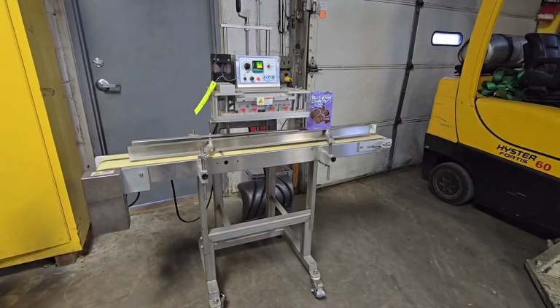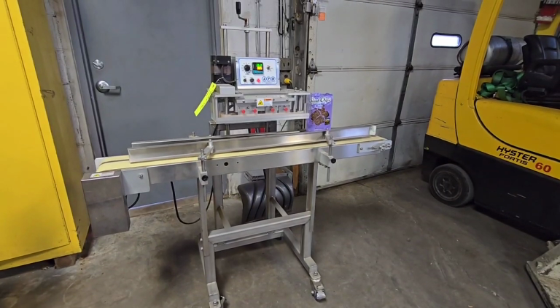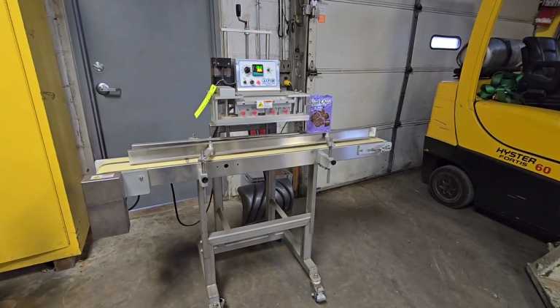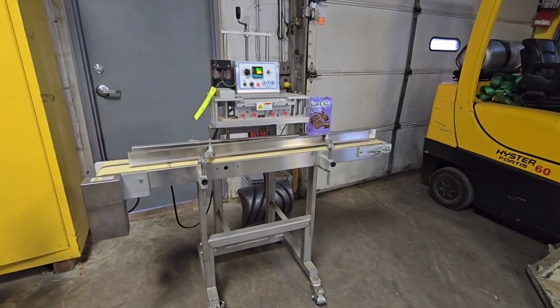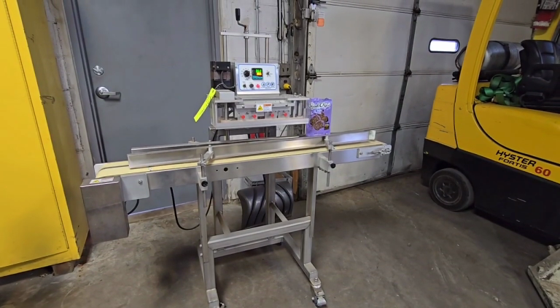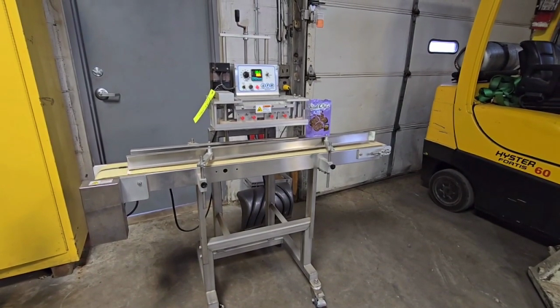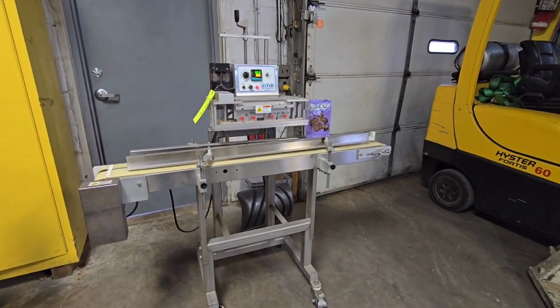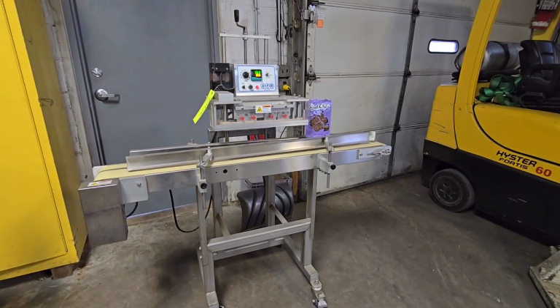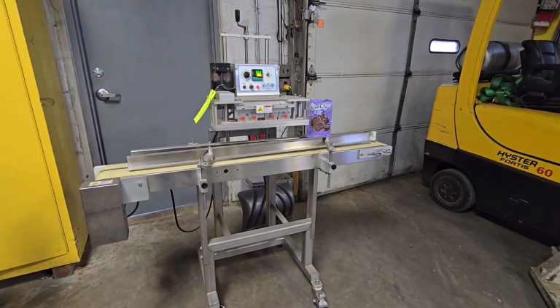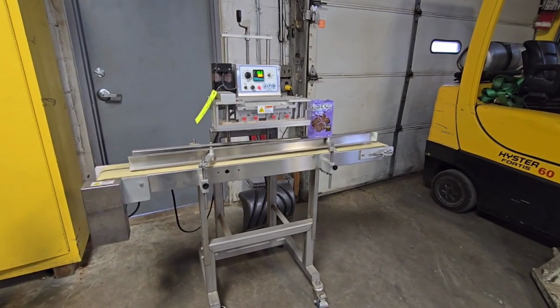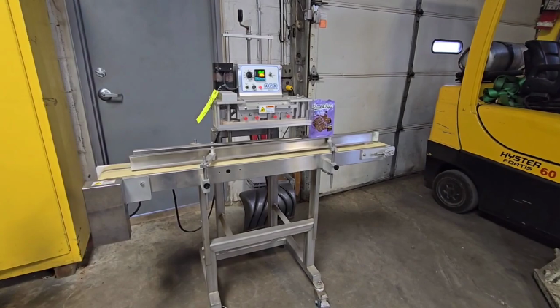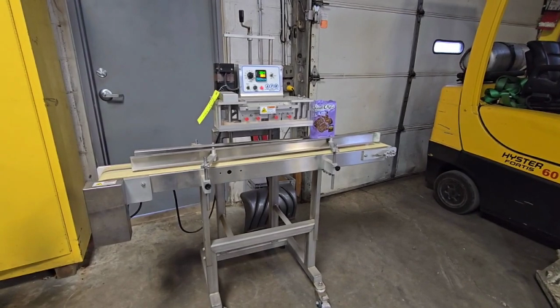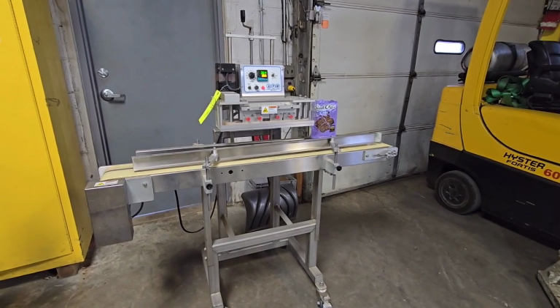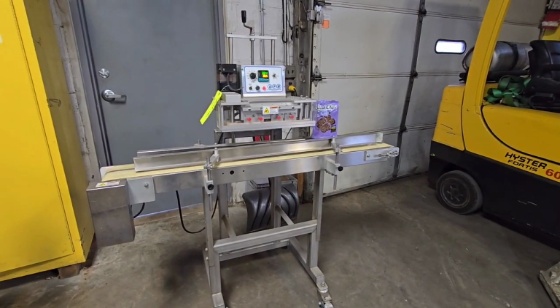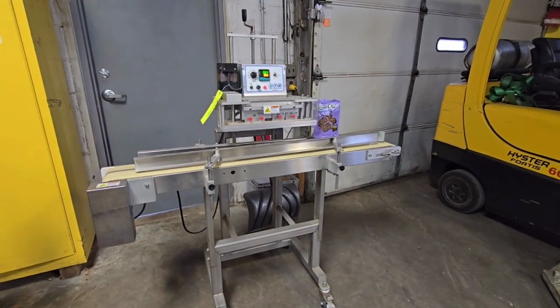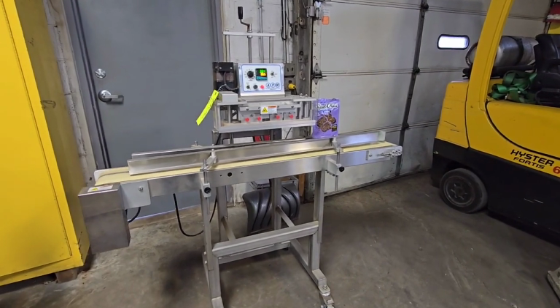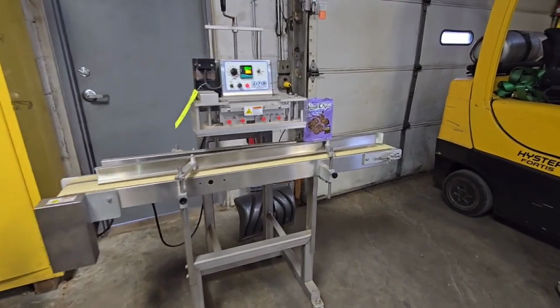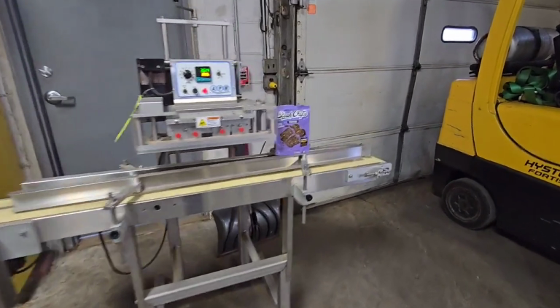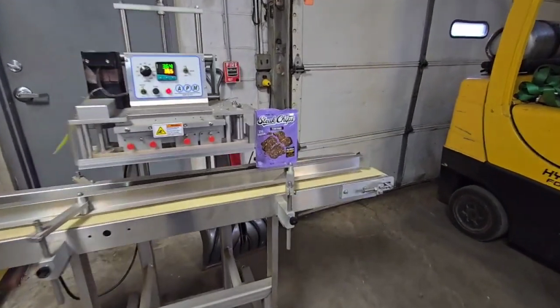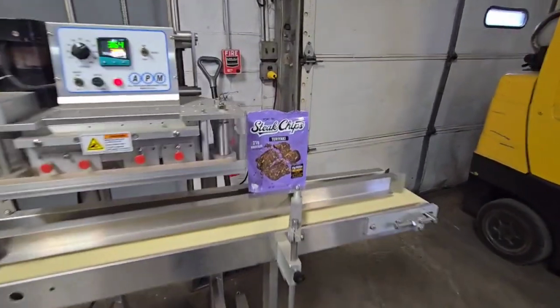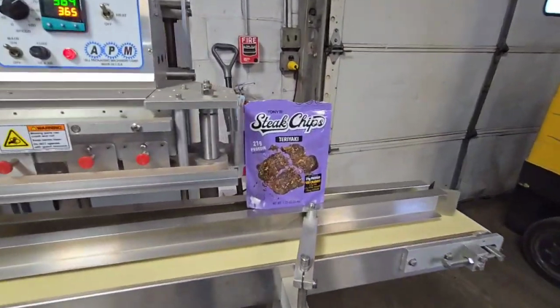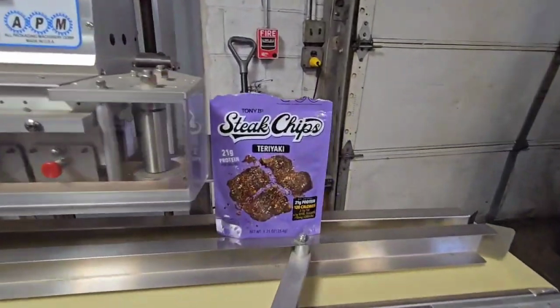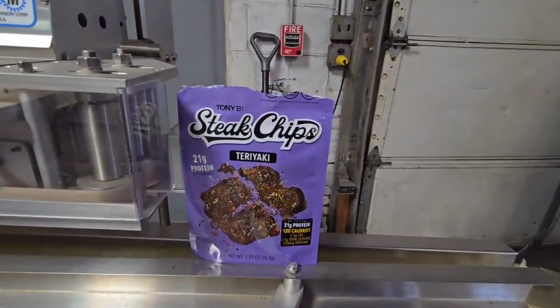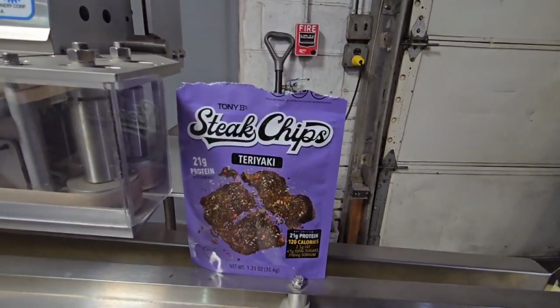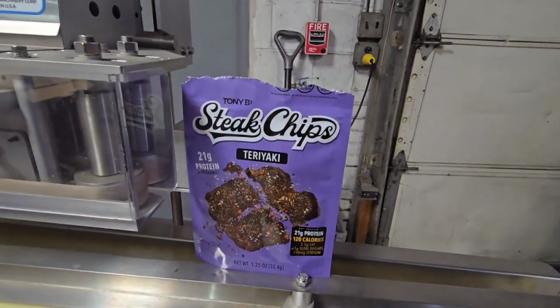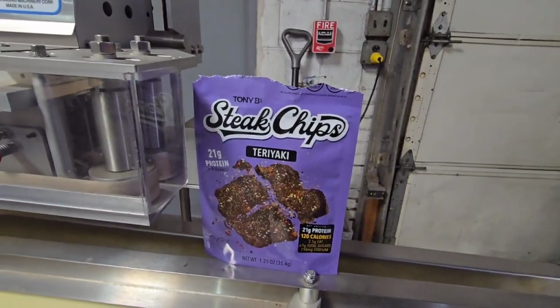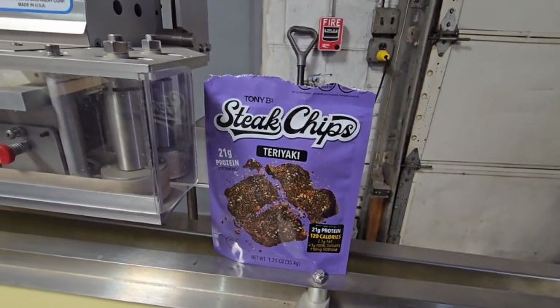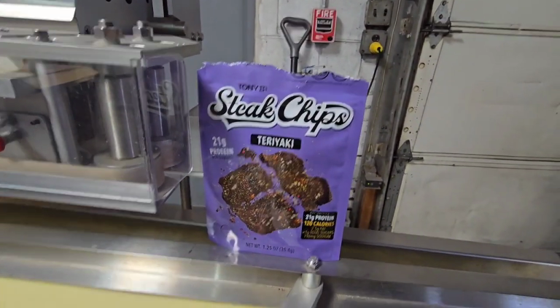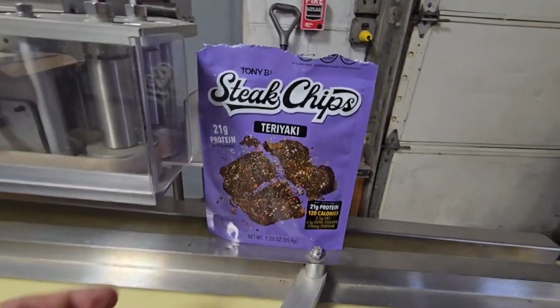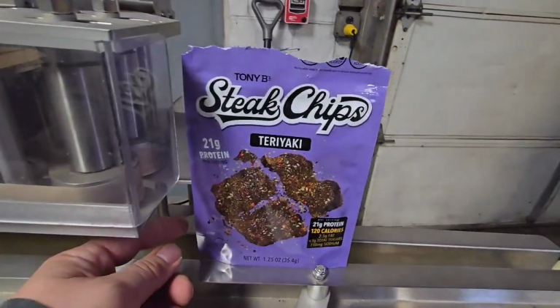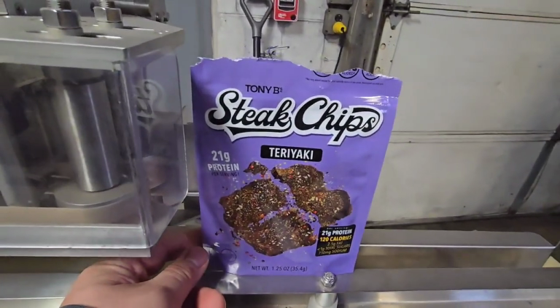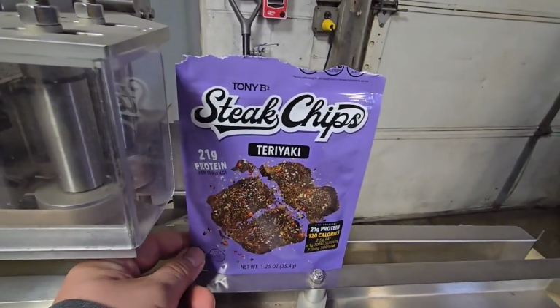This is item number 9206, APM Bag Sealer. We'll go ahead and run through a package of Tony B Steak chips, see if we can get a nice seal on it.